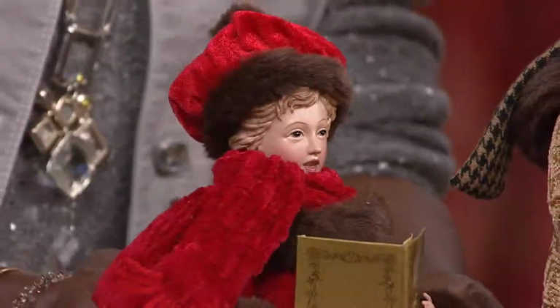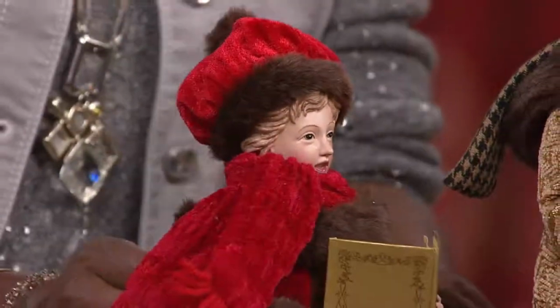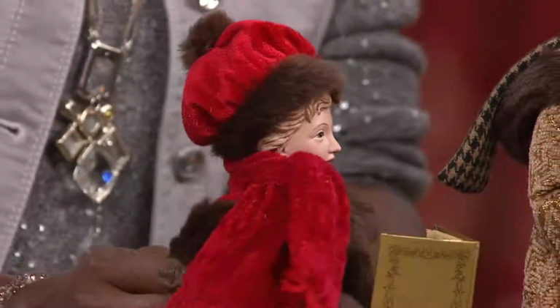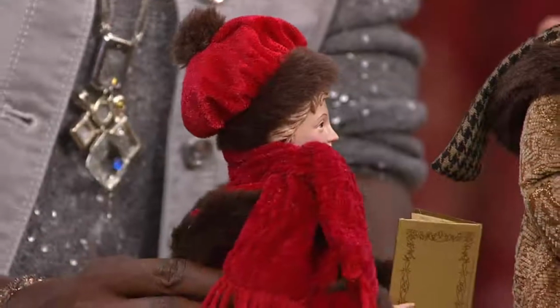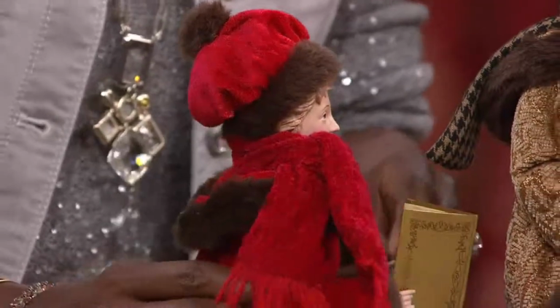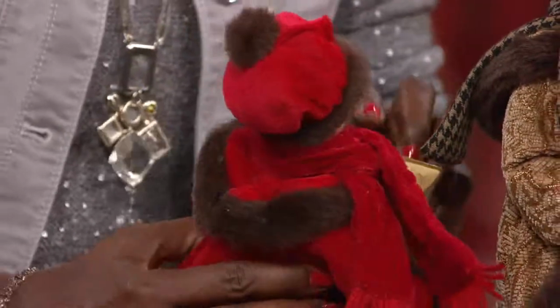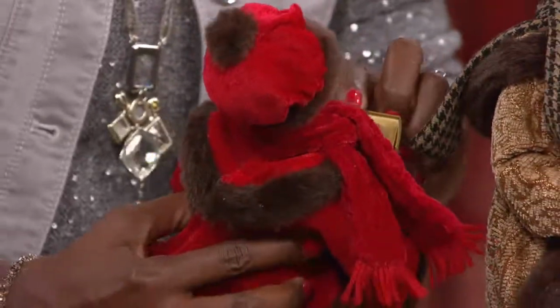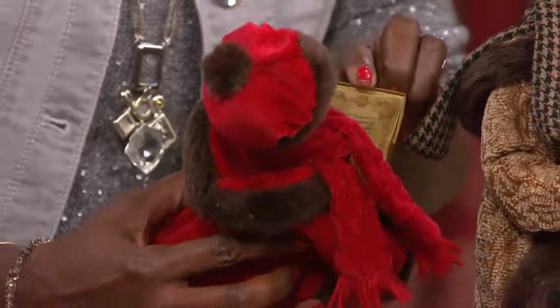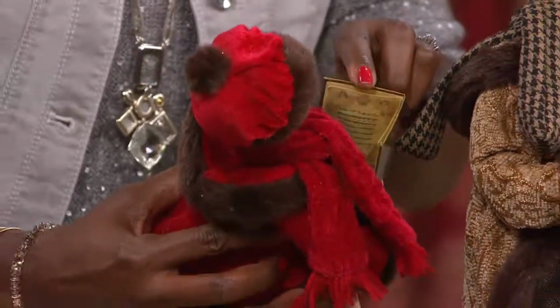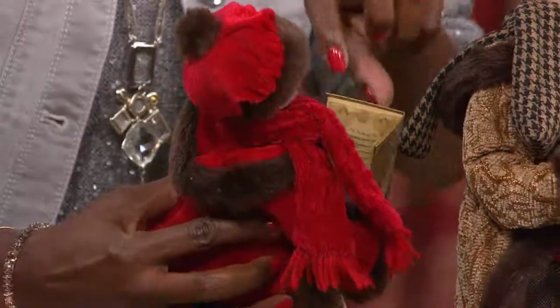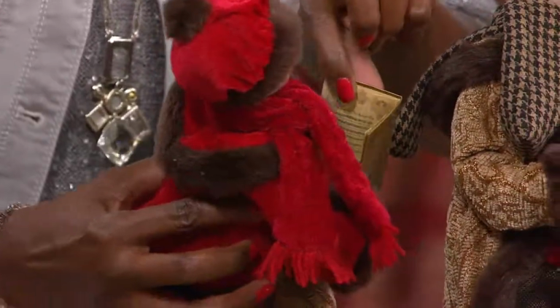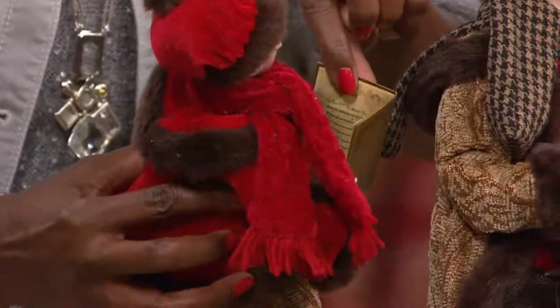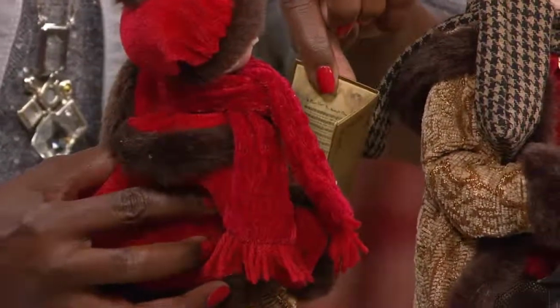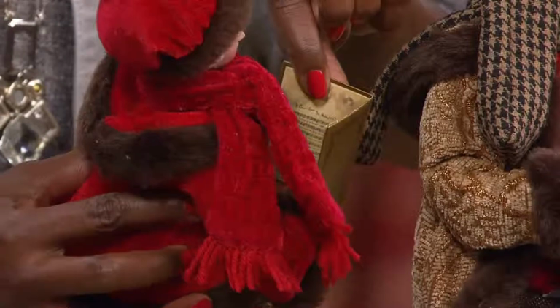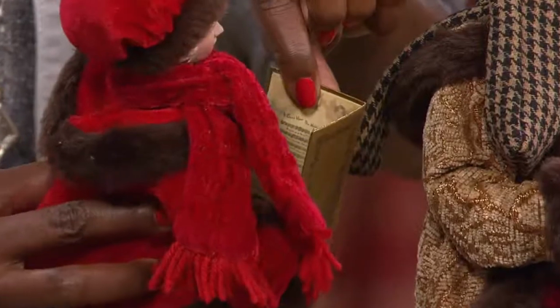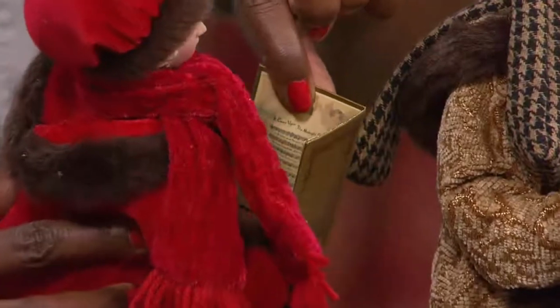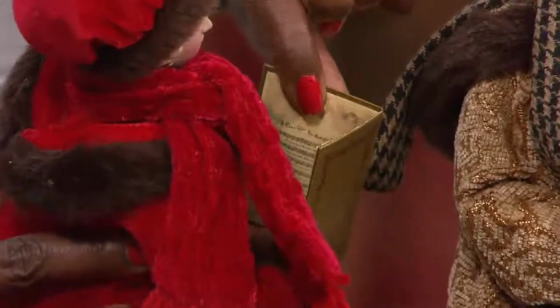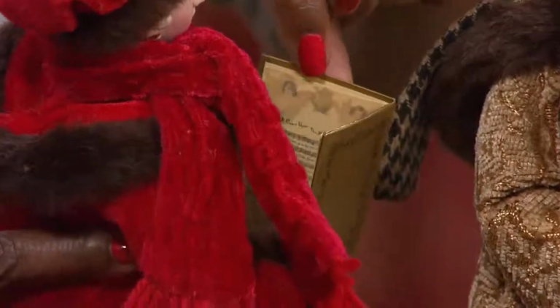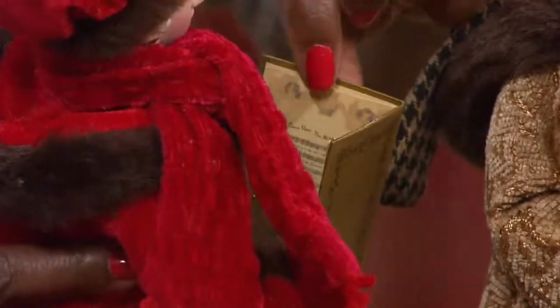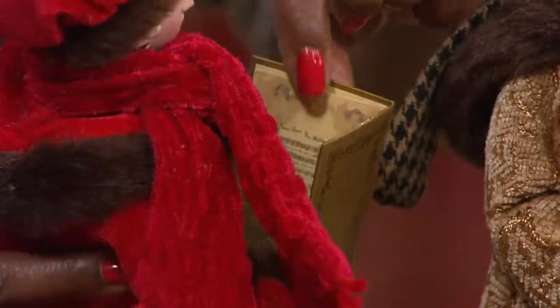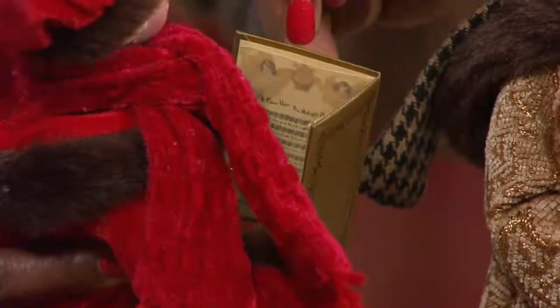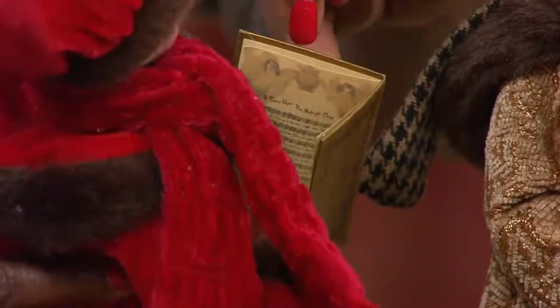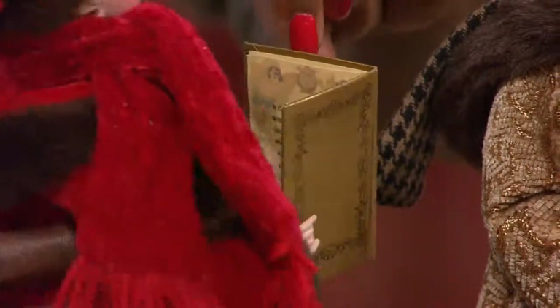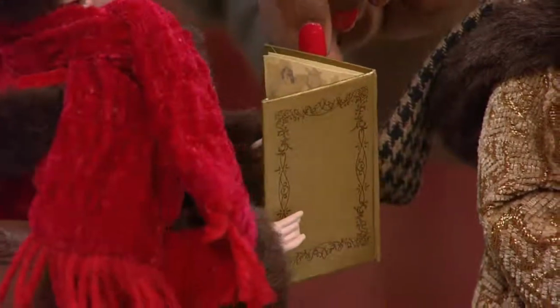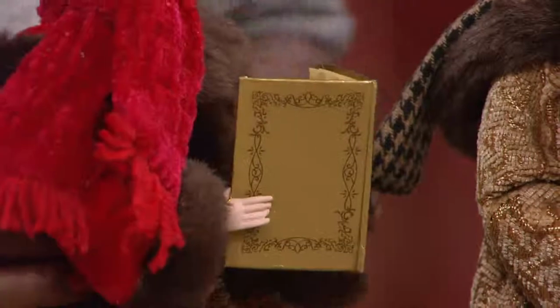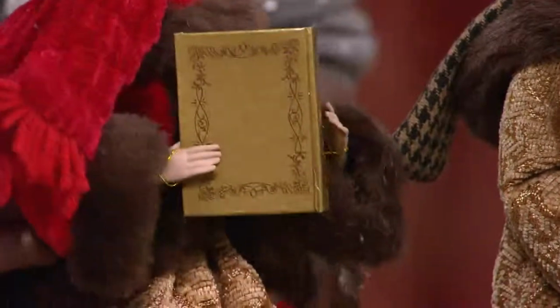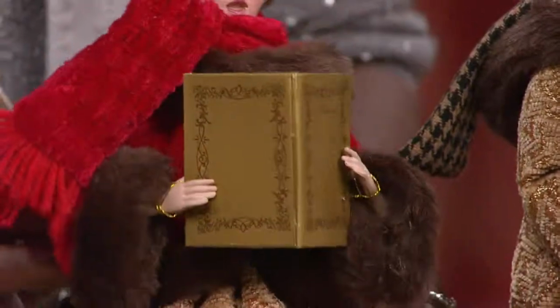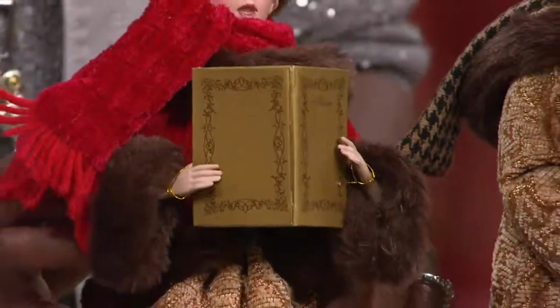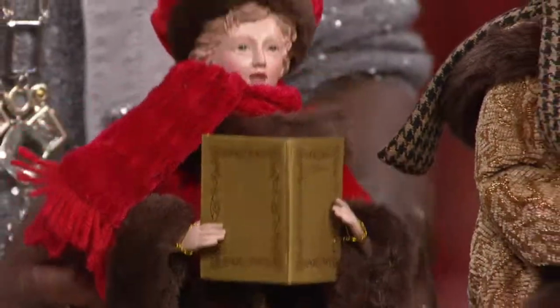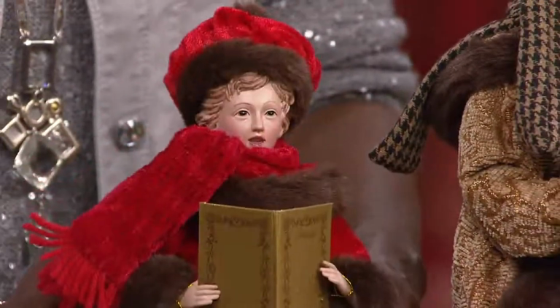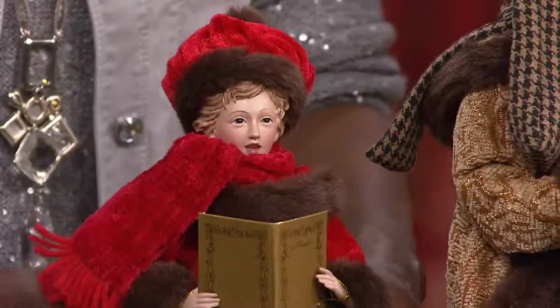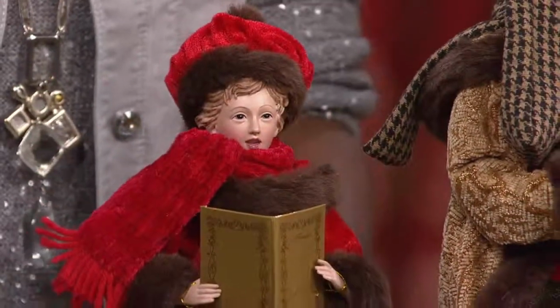Her songbook — her gorgeous tapestry — let me just tip this up so you can see there are actually lyrics in the songbook. Every detail you can imagine in these beautiful collectibles. And the delicacy of her fingers — the details here are so beautiful and so lovely.